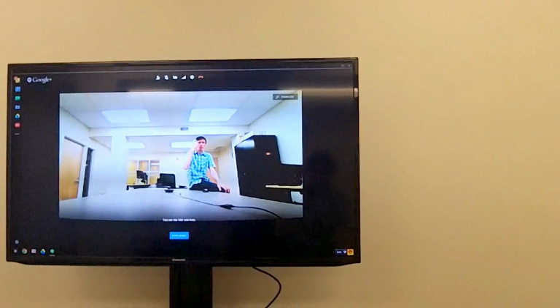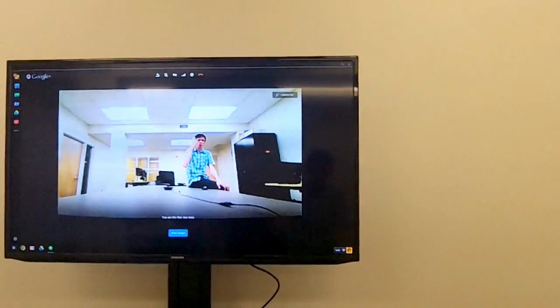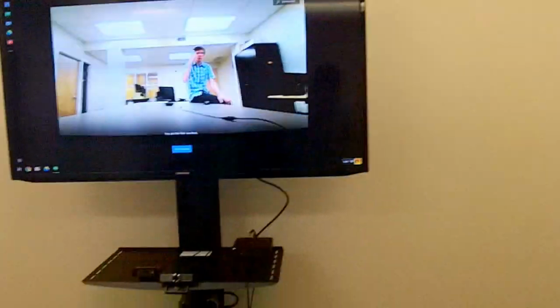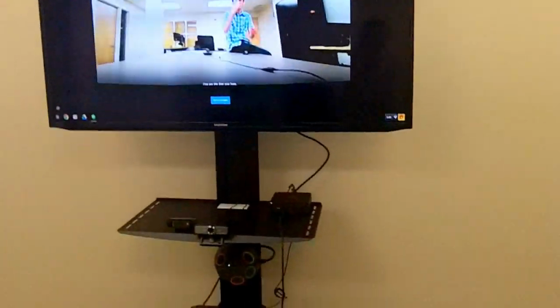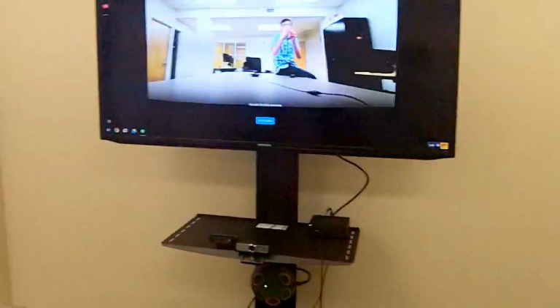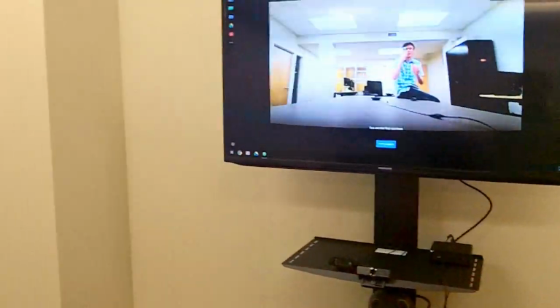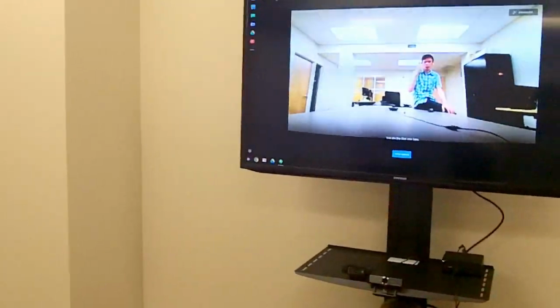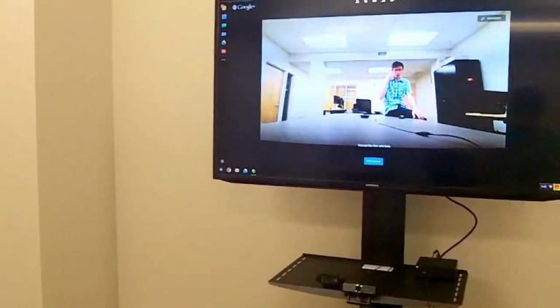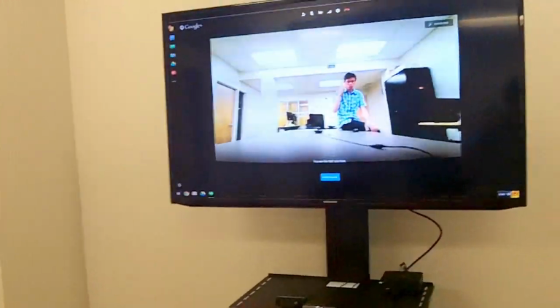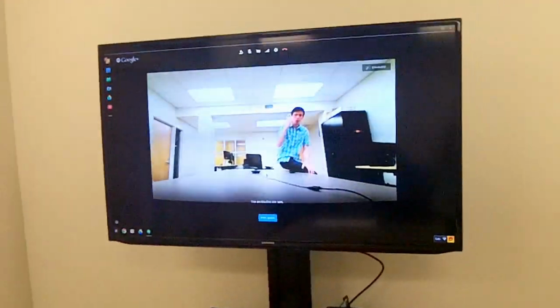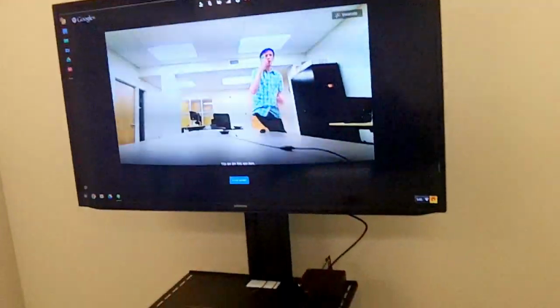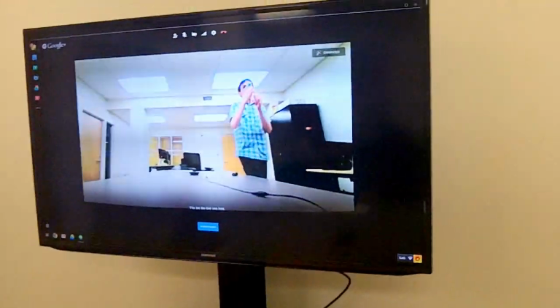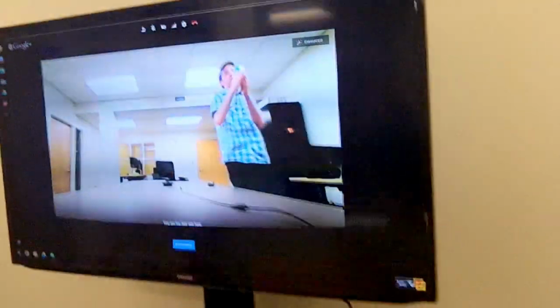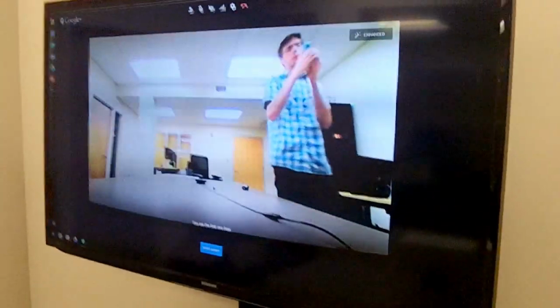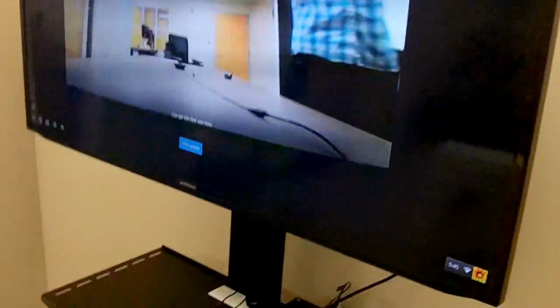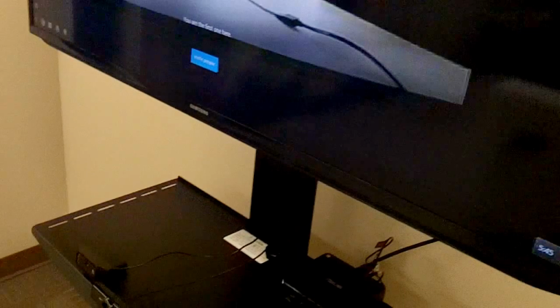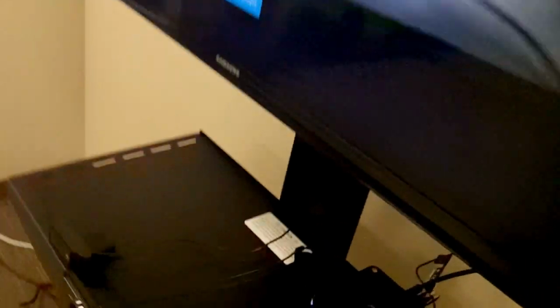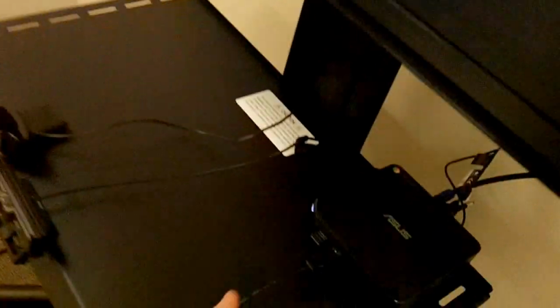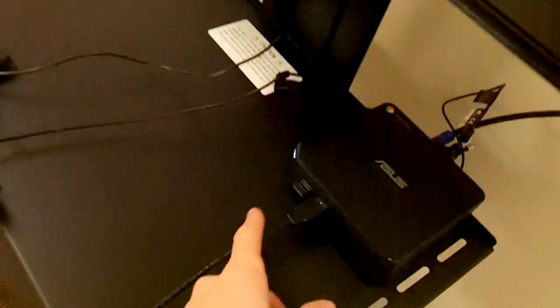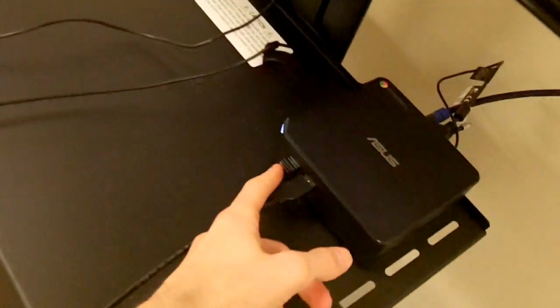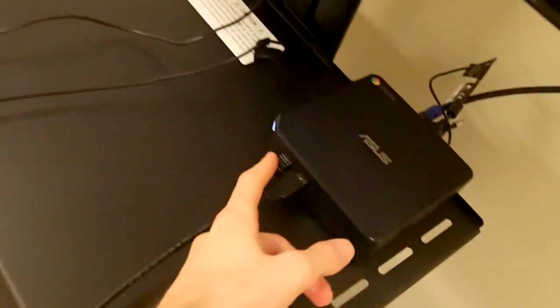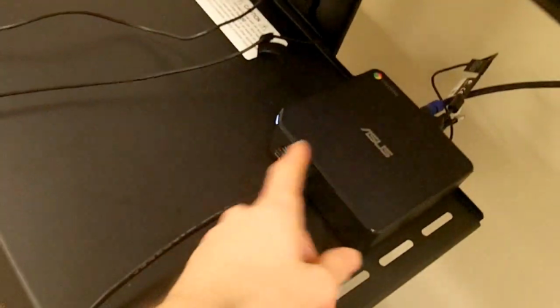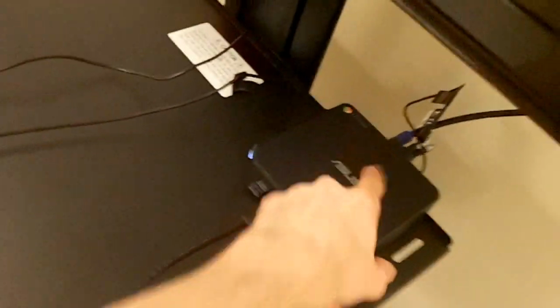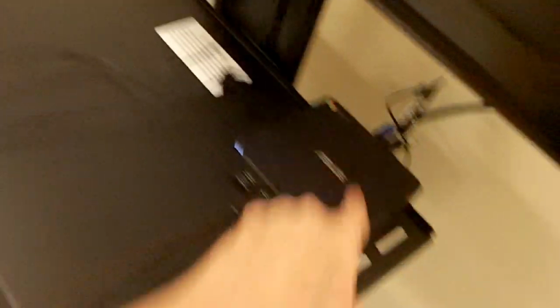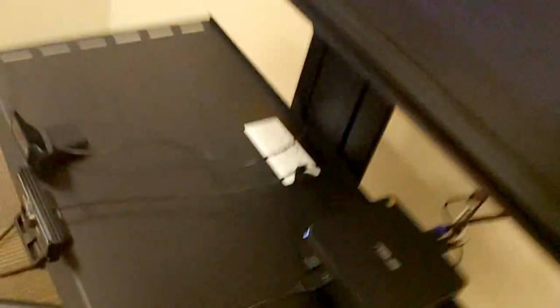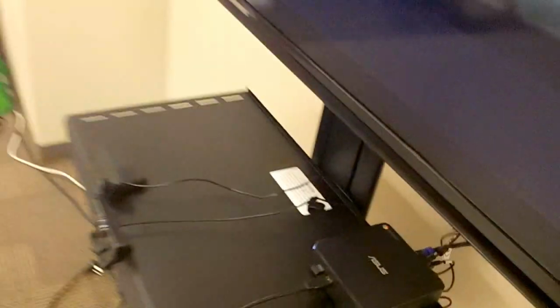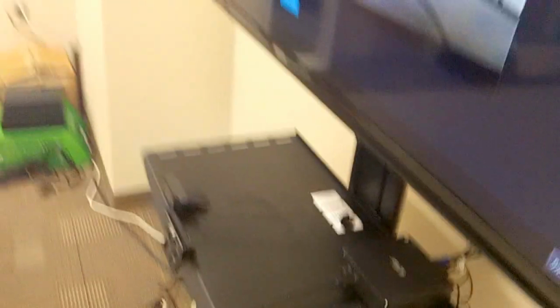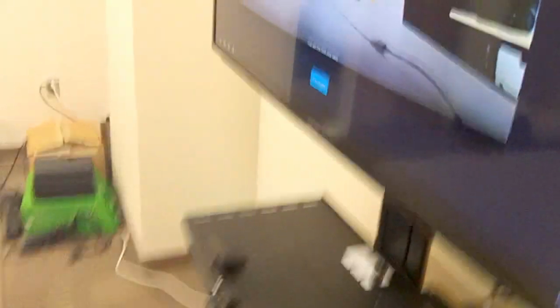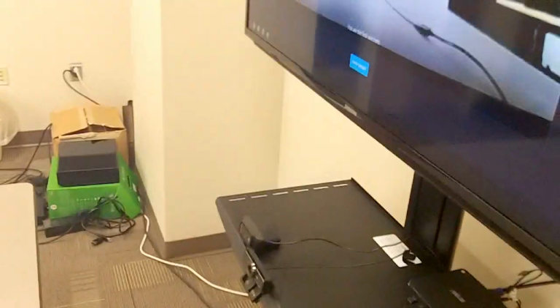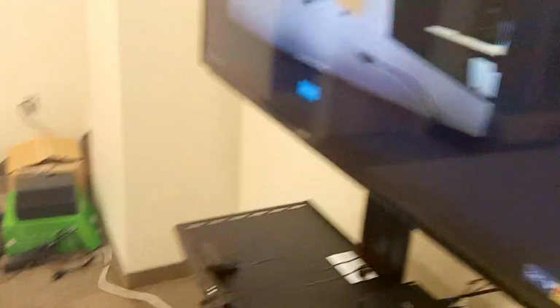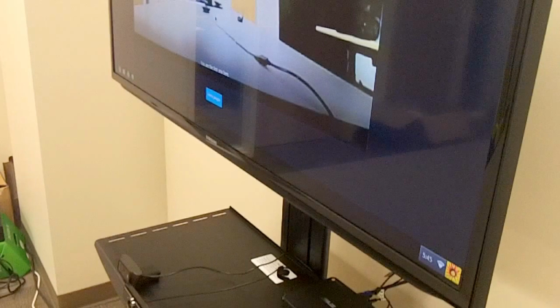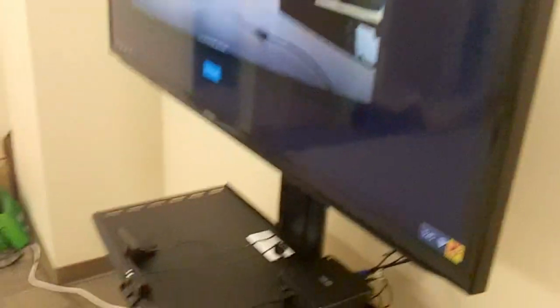So that's our setup. A couple of things to note: when I hooked up the wireless mouse and keyboard, I had to put the USB dongle in the front of the Chromebox, because when I put it in the back my range wasn't as good.